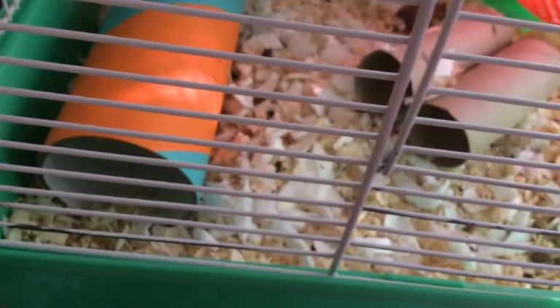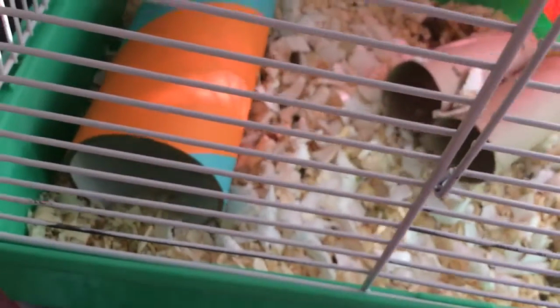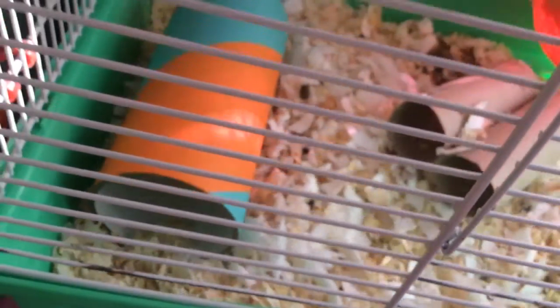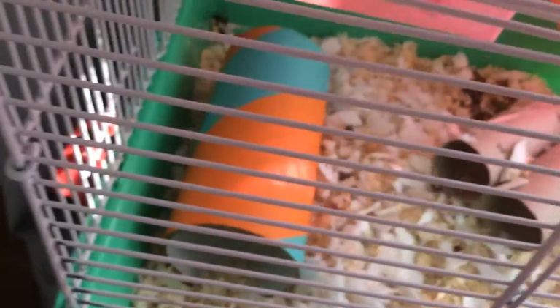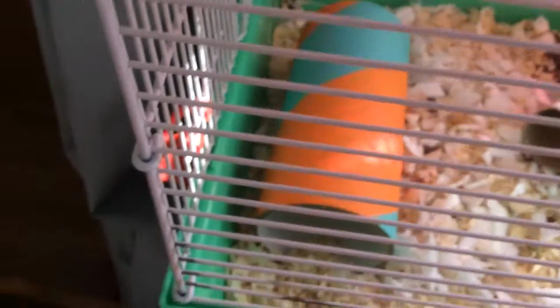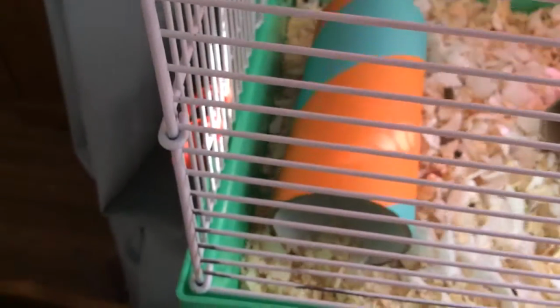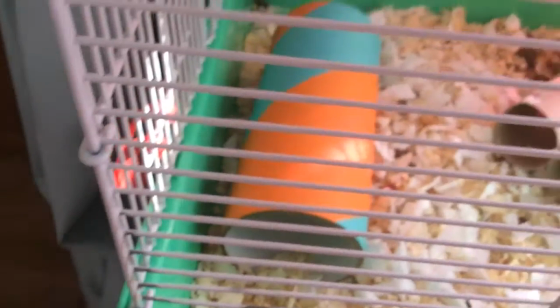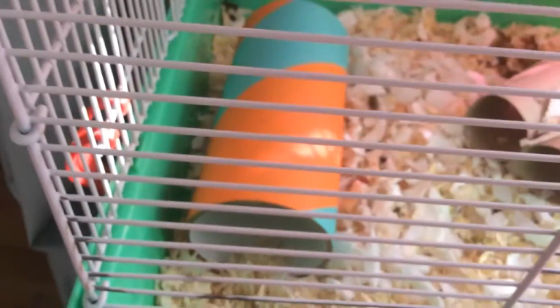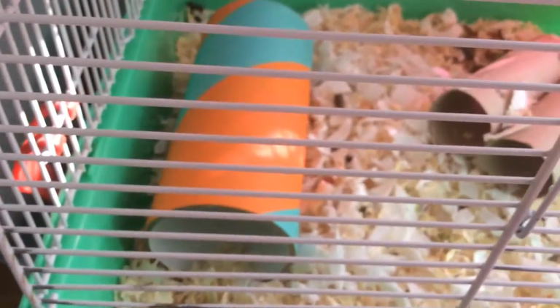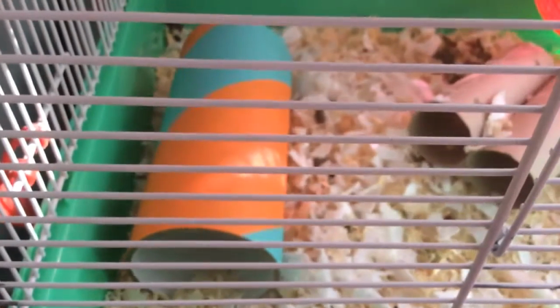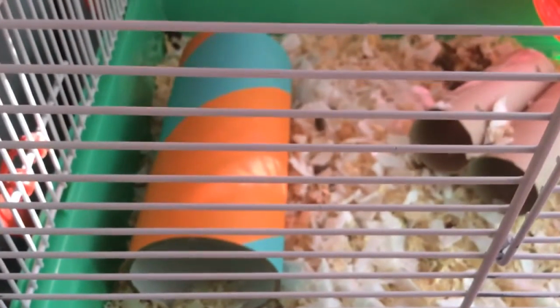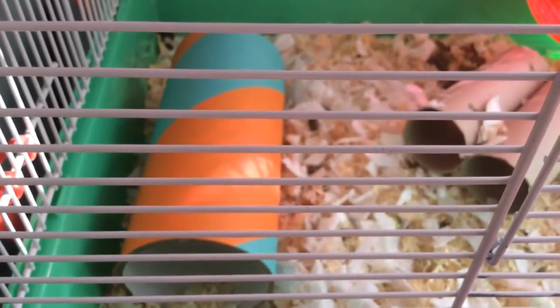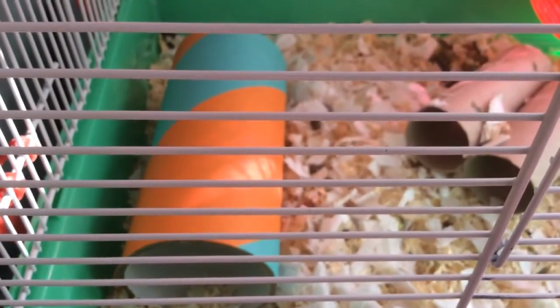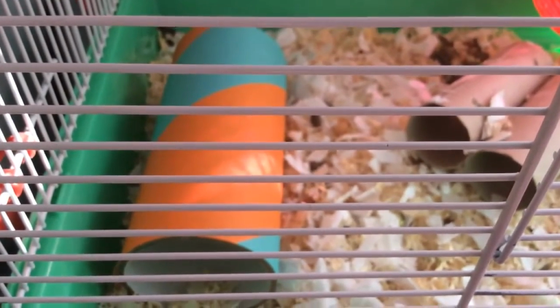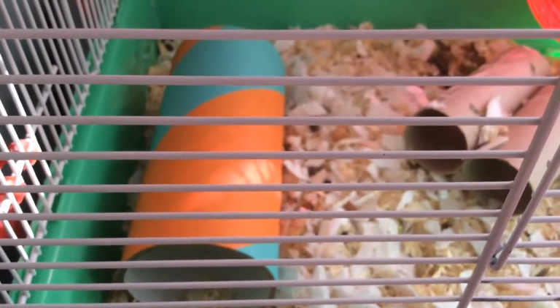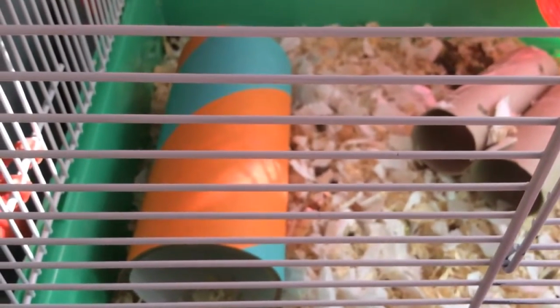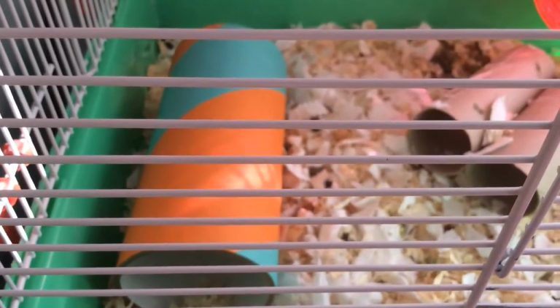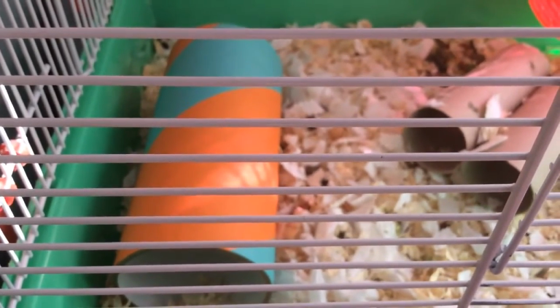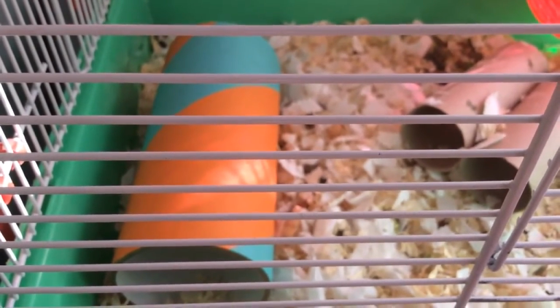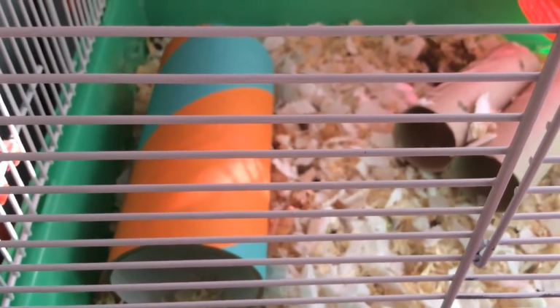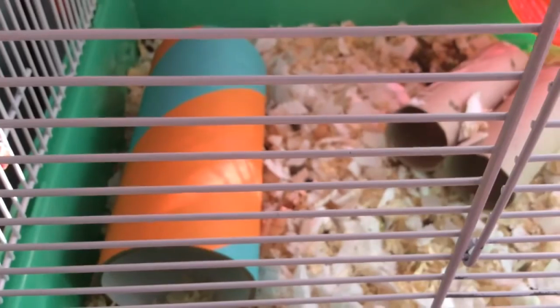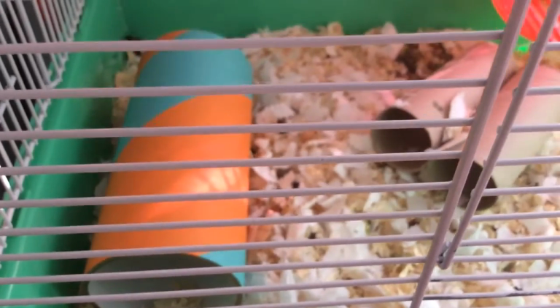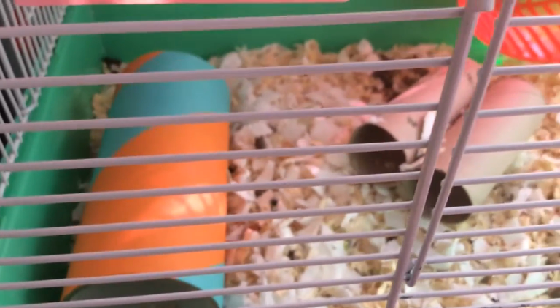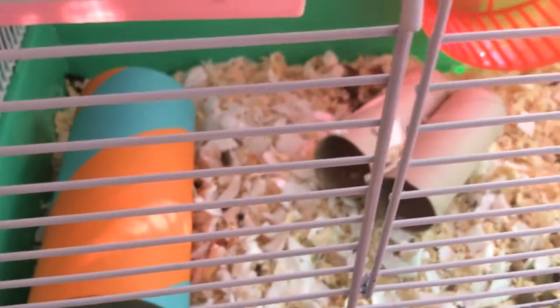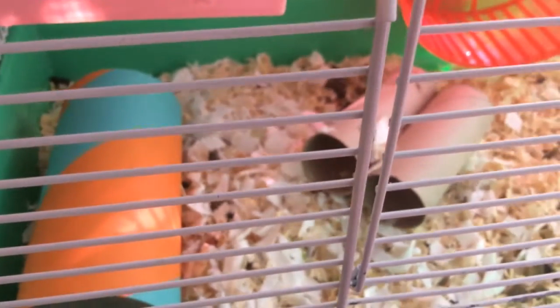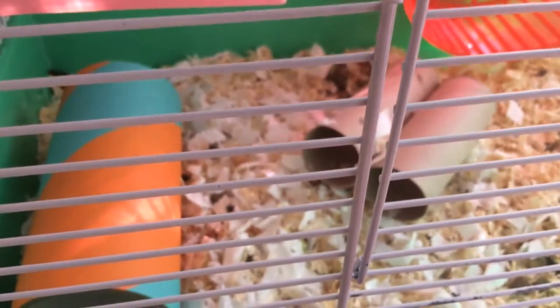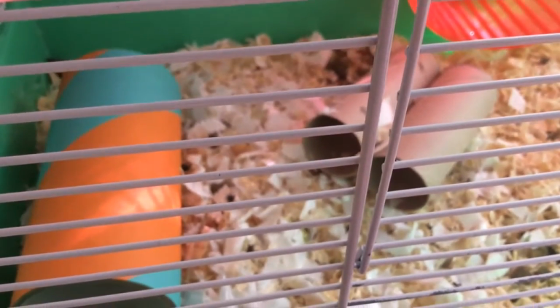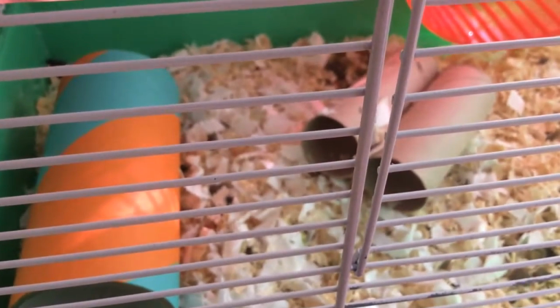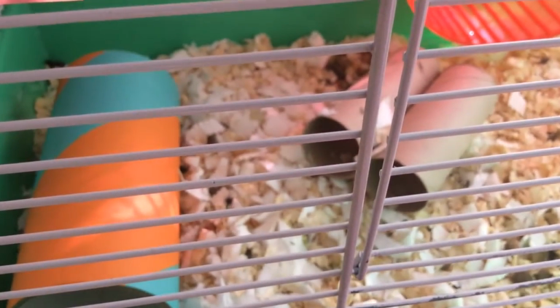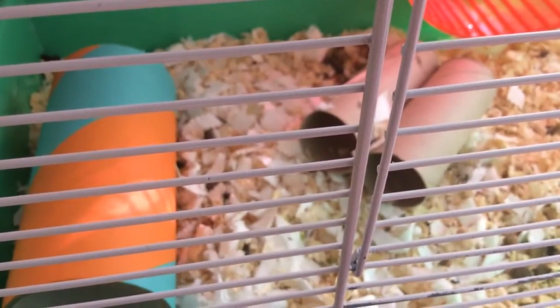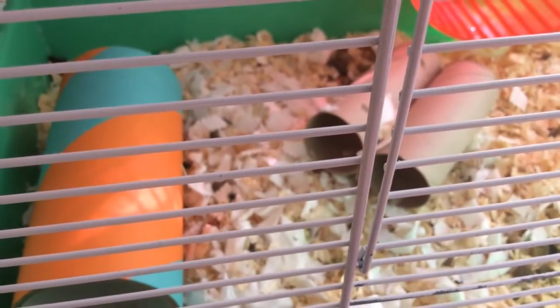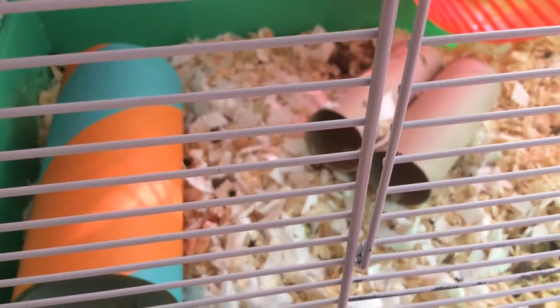Here is the inside of the cage. We have a tube there, and two homemade tubes which are just made of toilet roll. They were so easy to do — we just hot glue gunned them together.